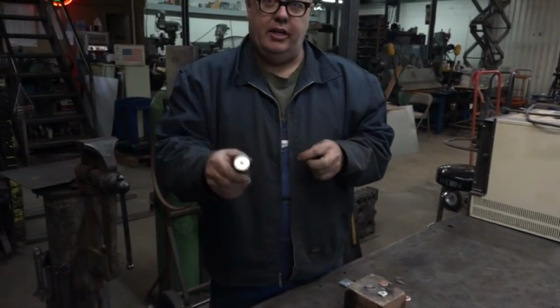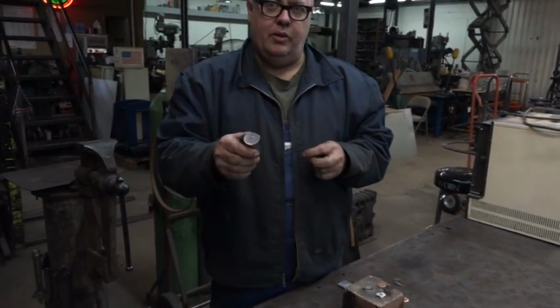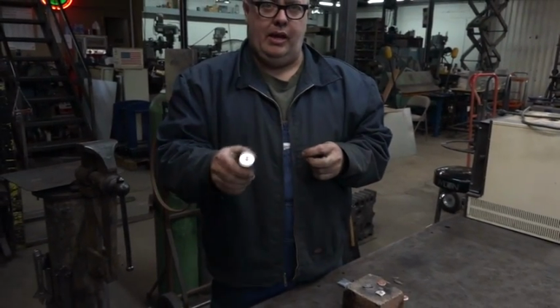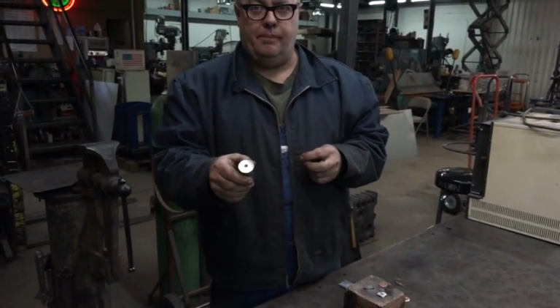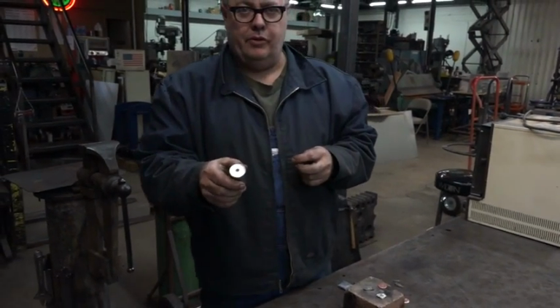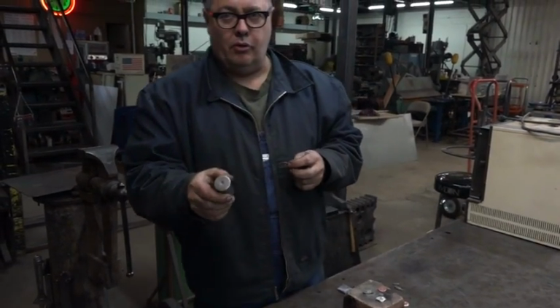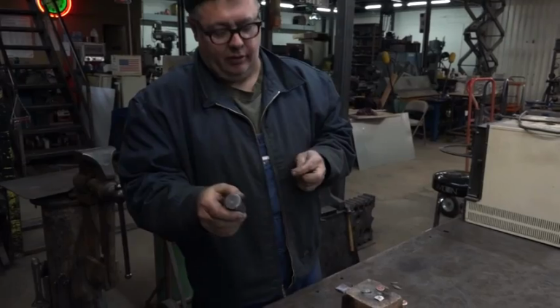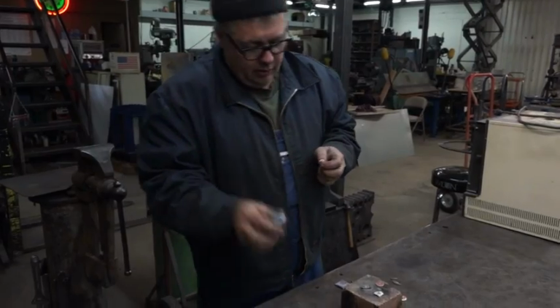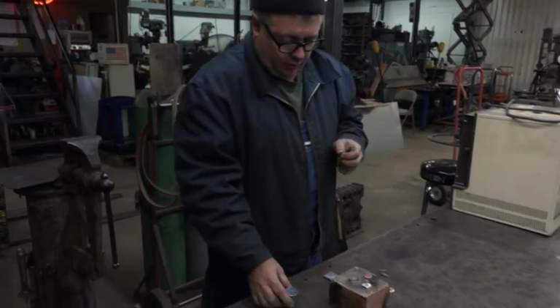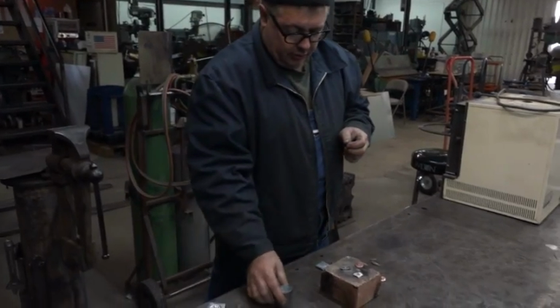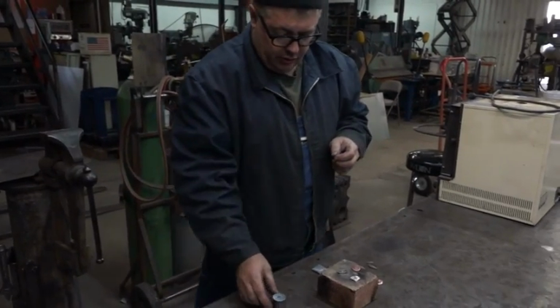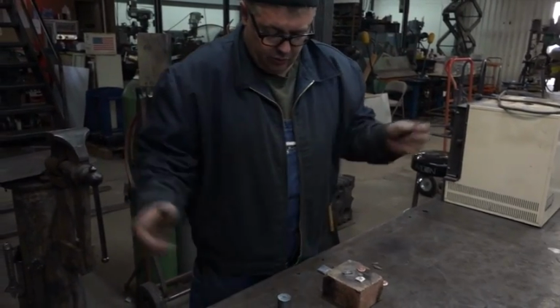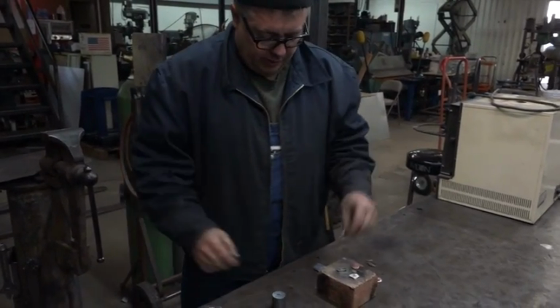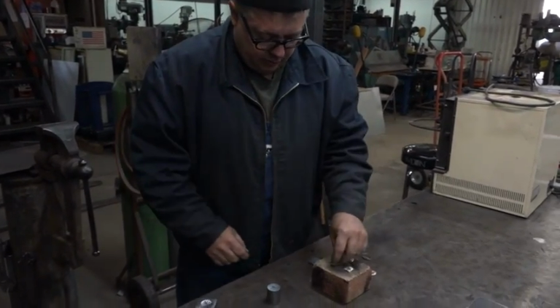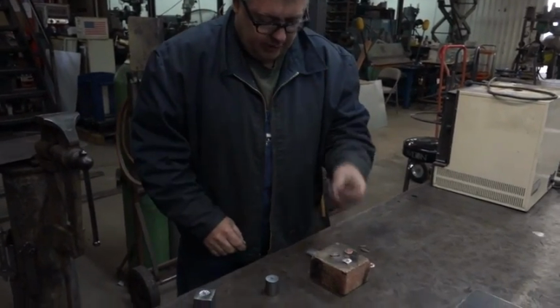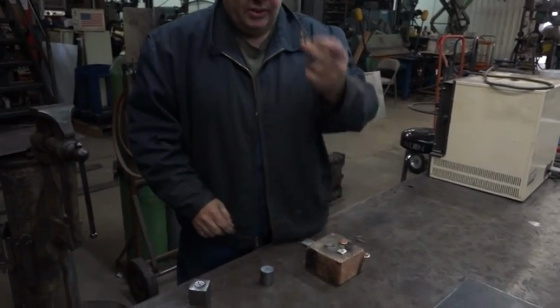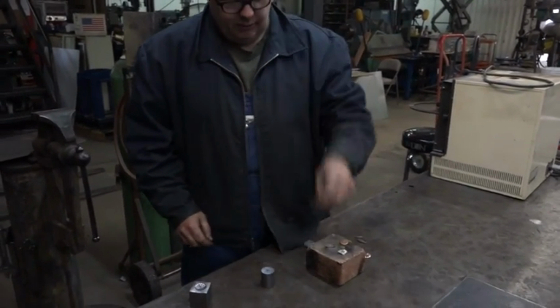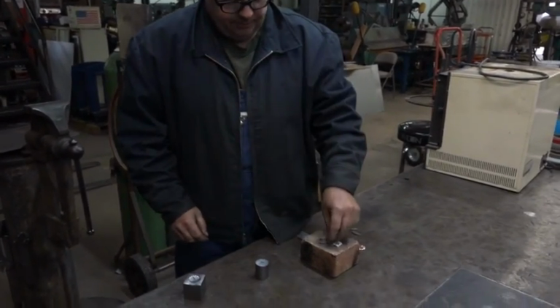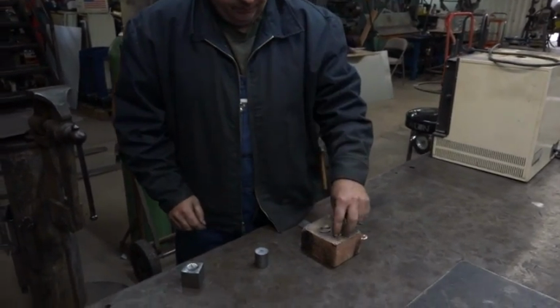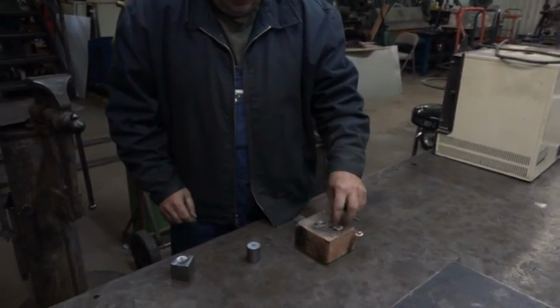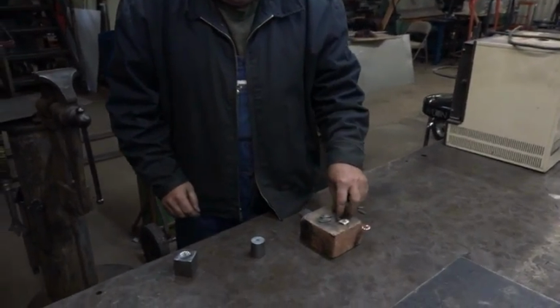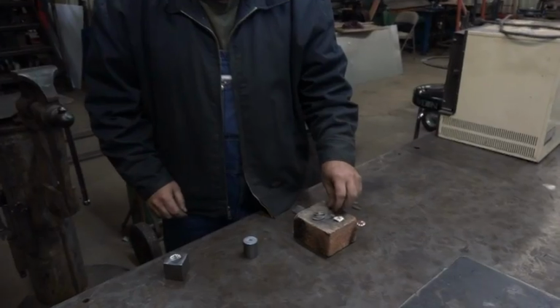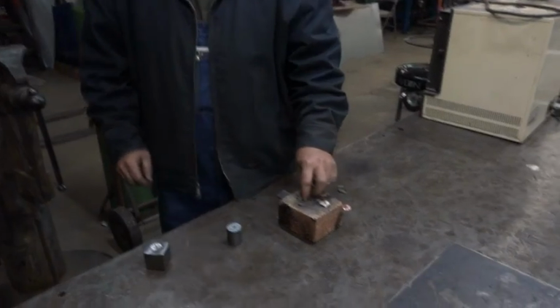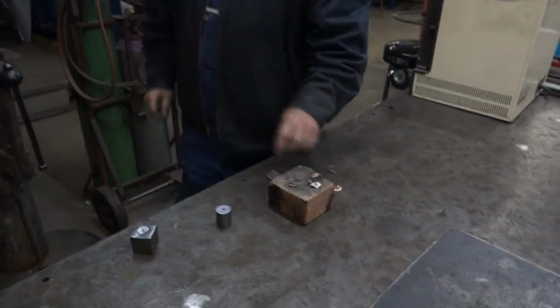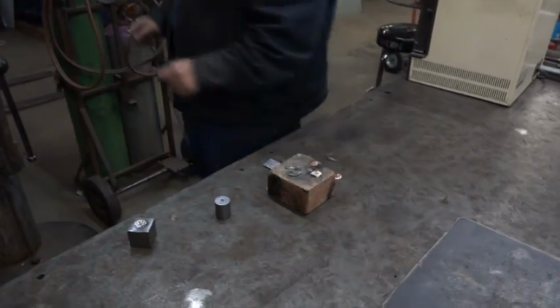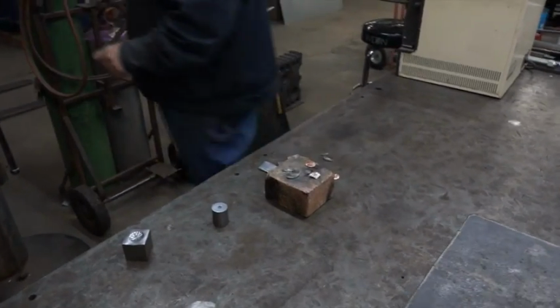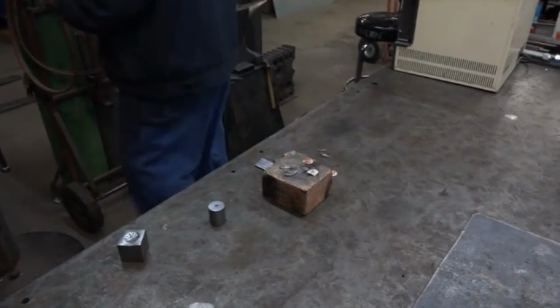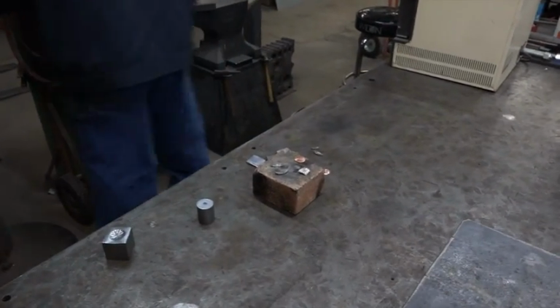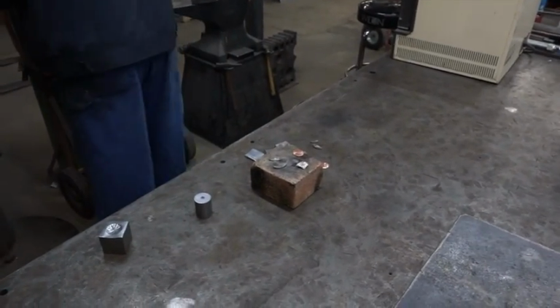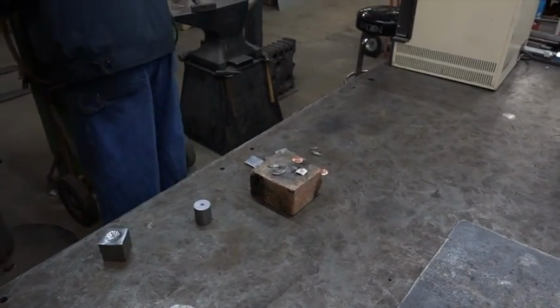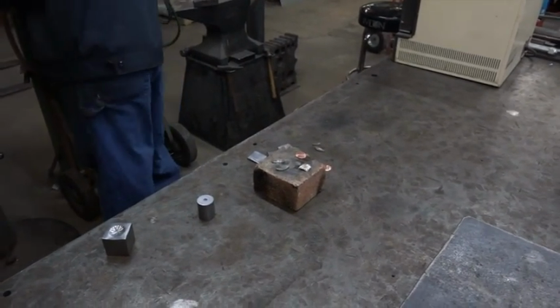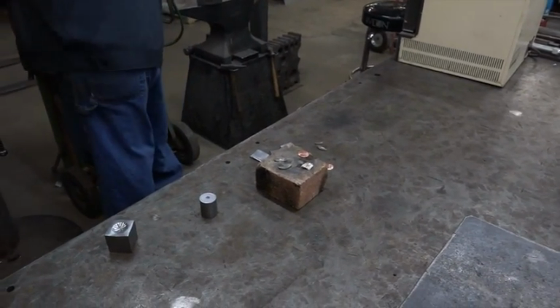You're going to hit it with a hammer — you don't have to go crazy. So I'm going to show you how to use those right now. I'm going to take a little piece of silver and turn it into a ball using a torch.